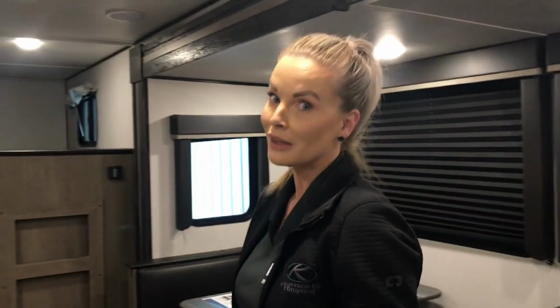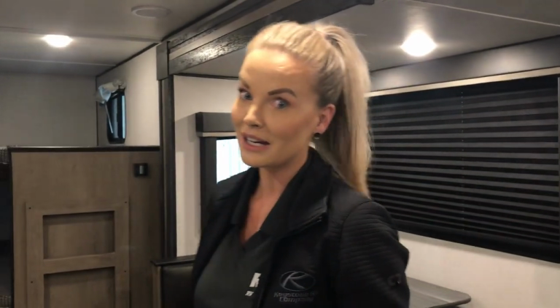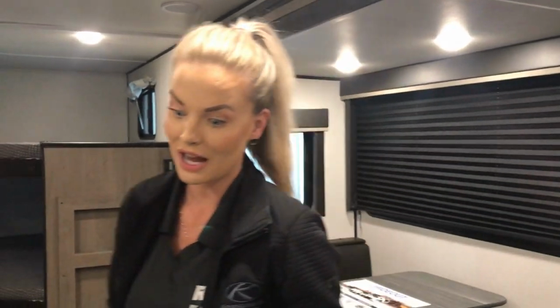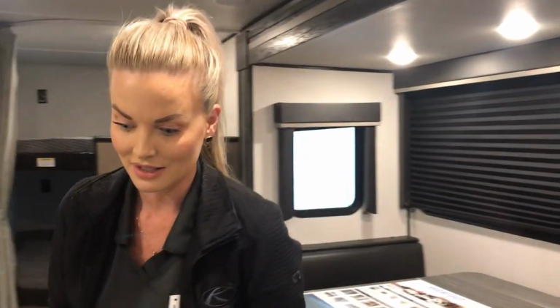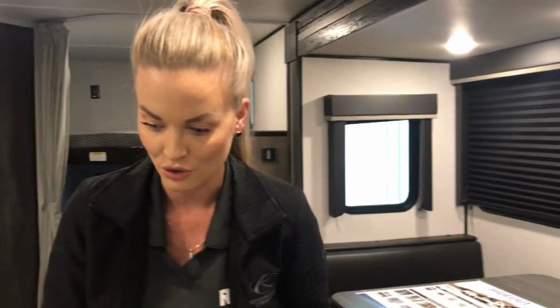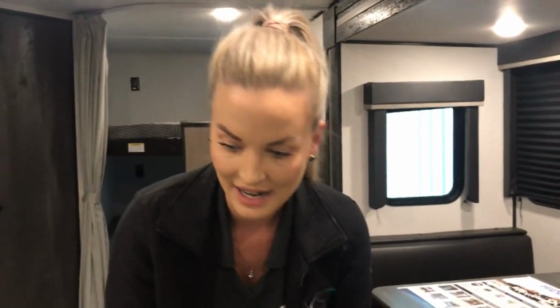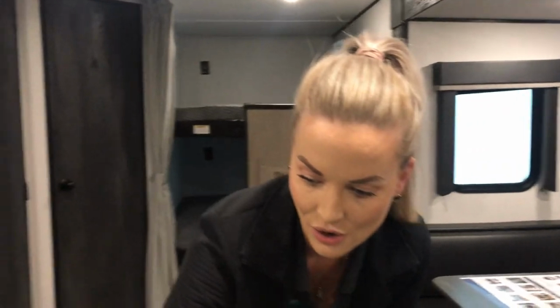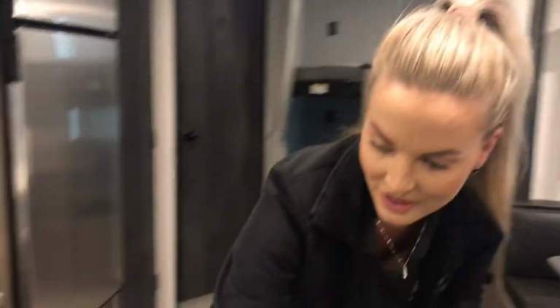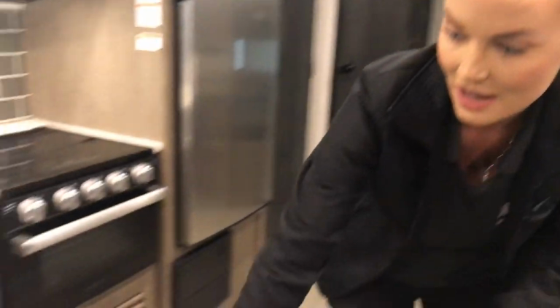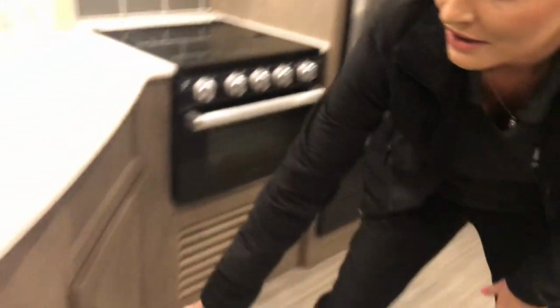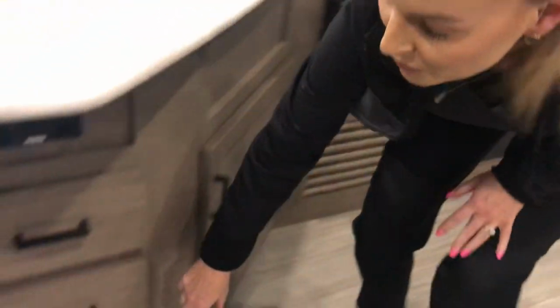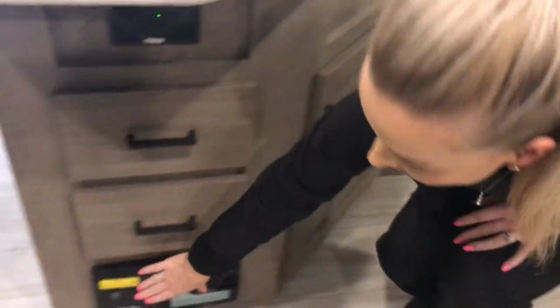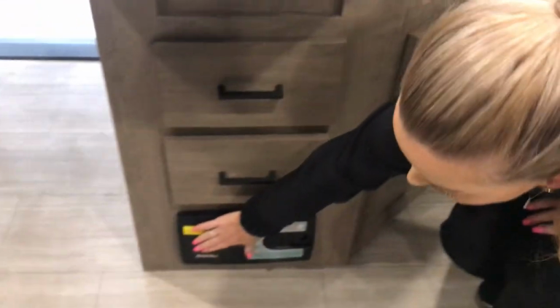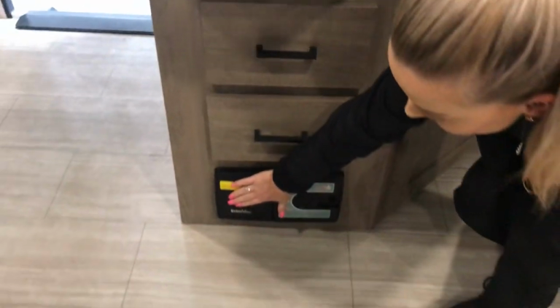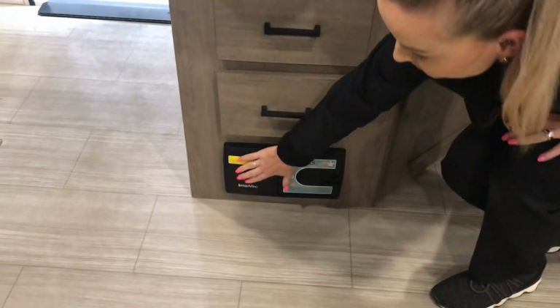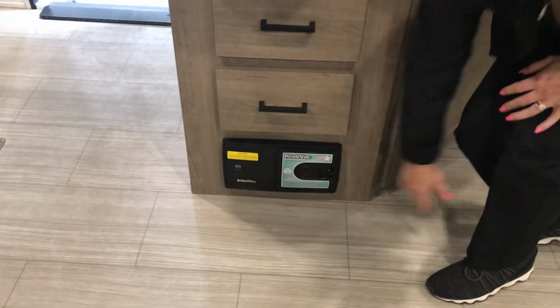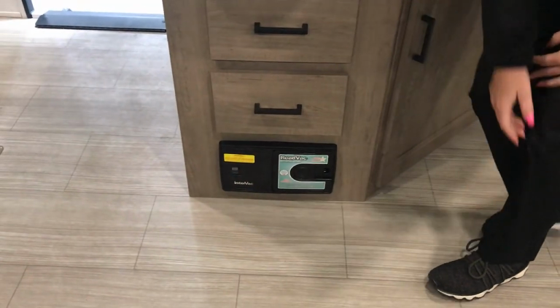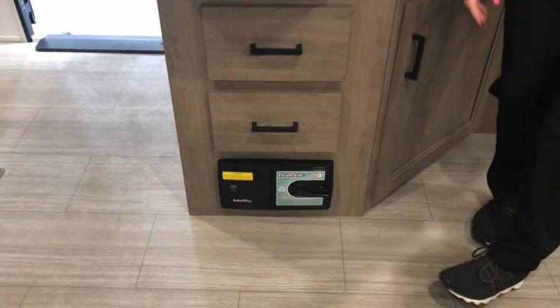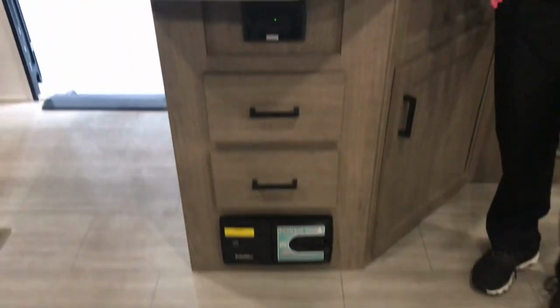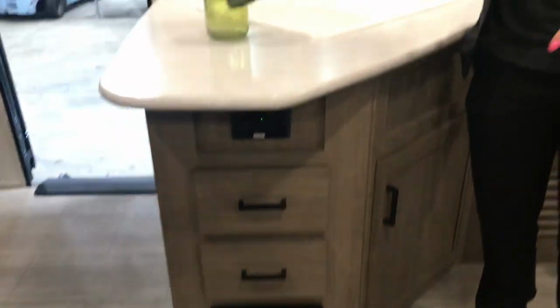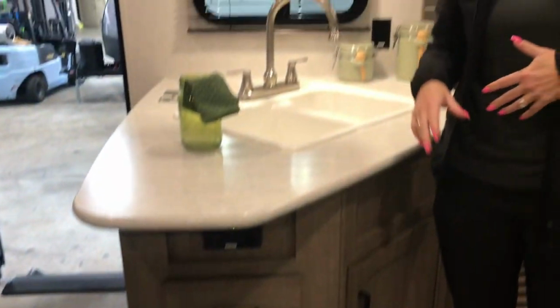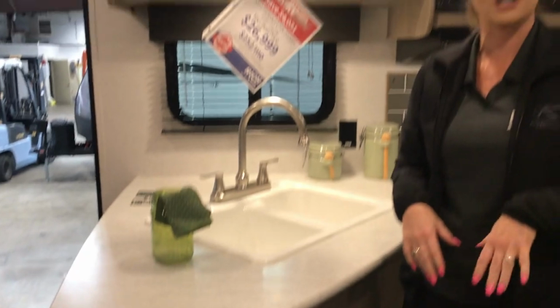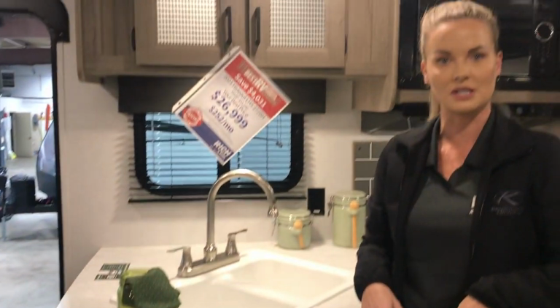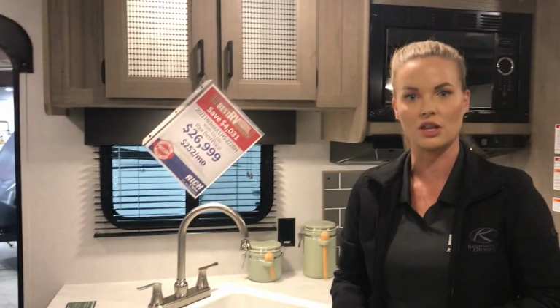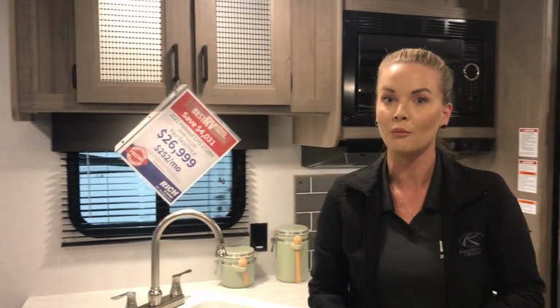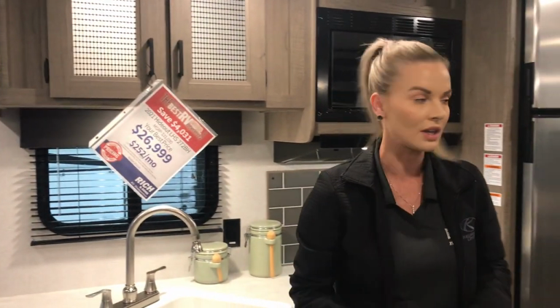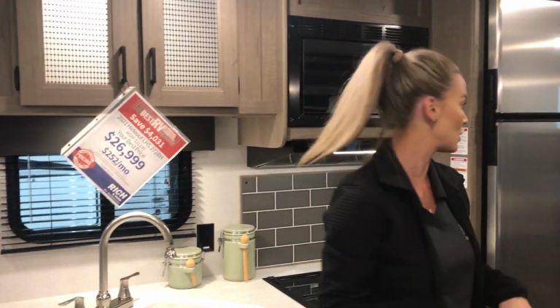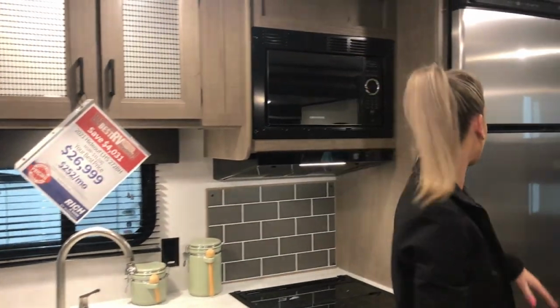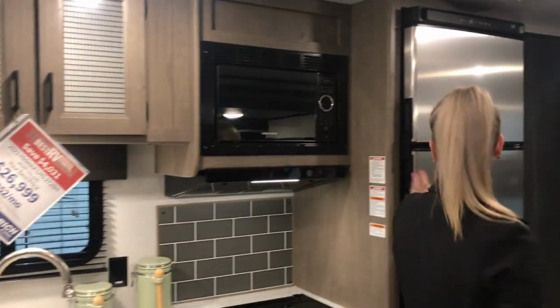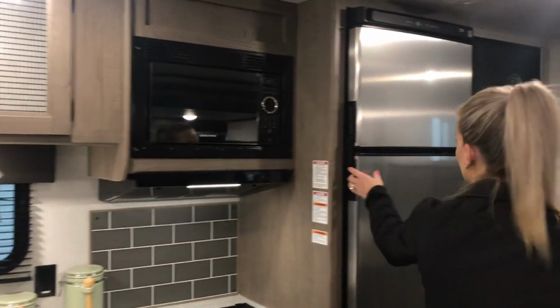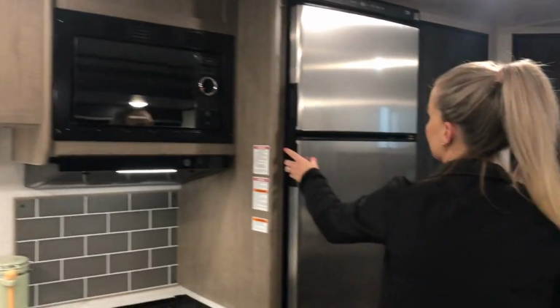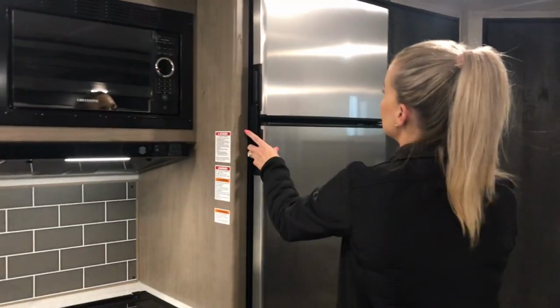One thing the Hideouts have is a central vac, so that's a really fun feature. All the hoses and attachments and everything come with the camper, so you'll have that.